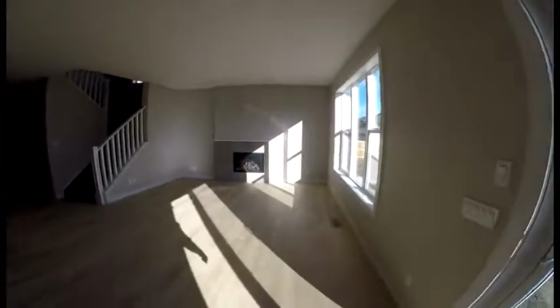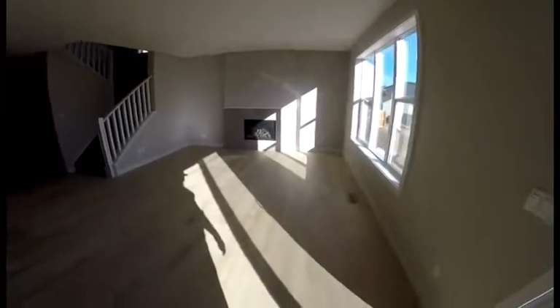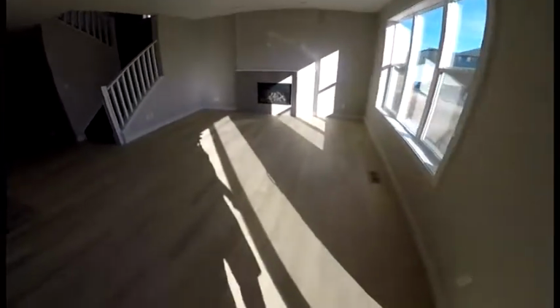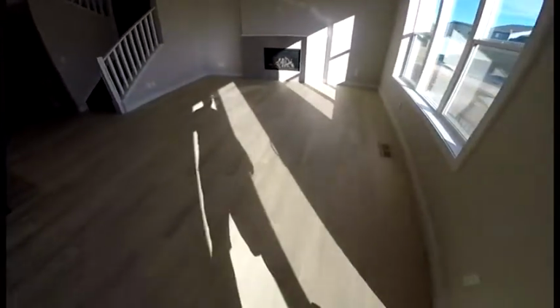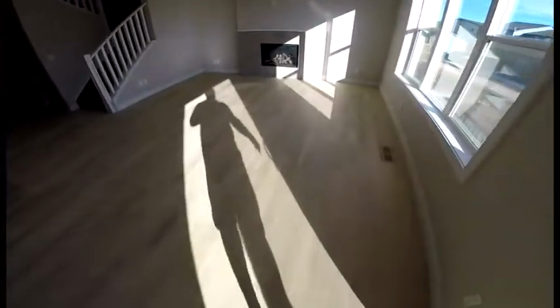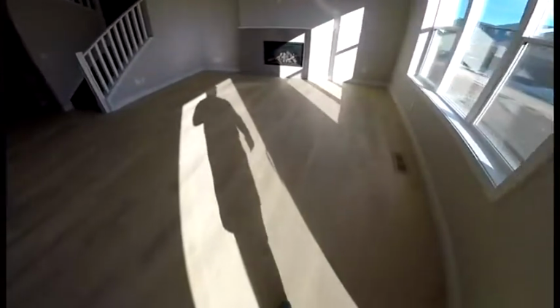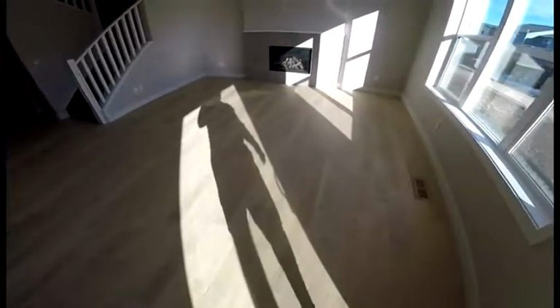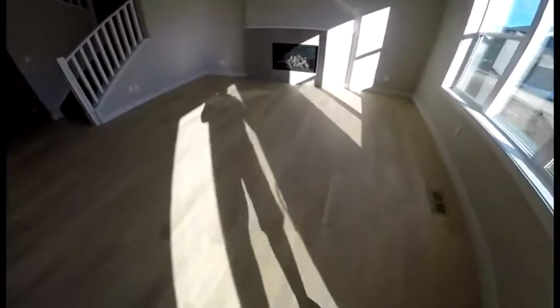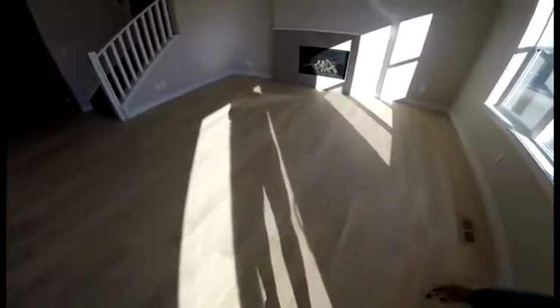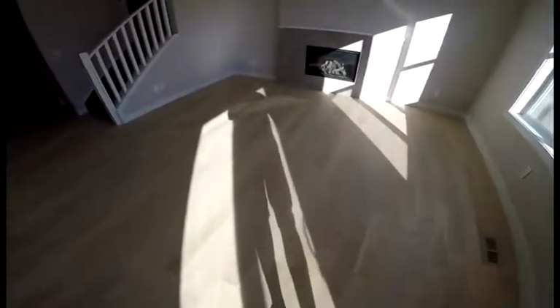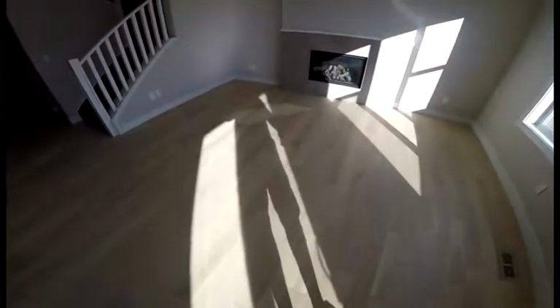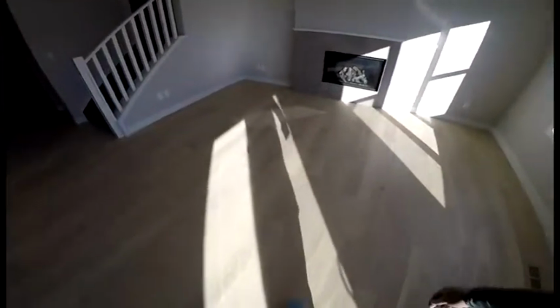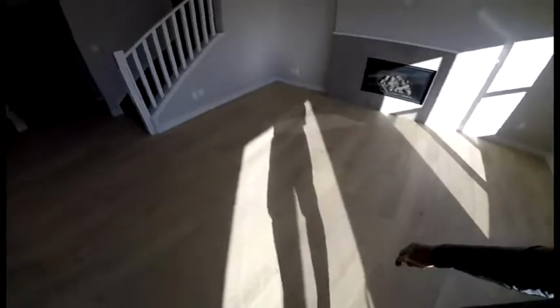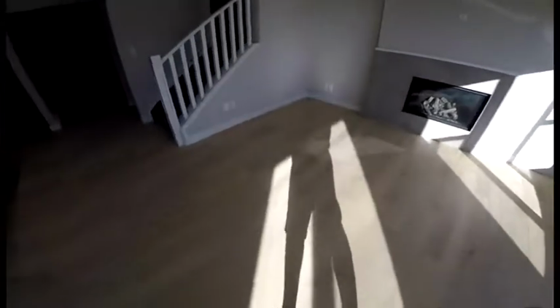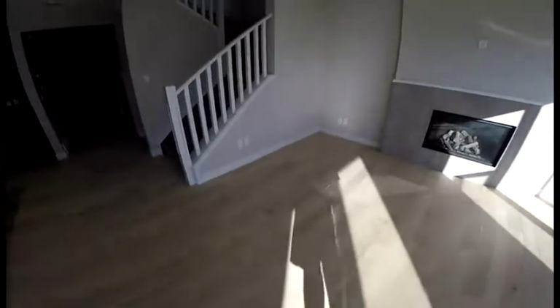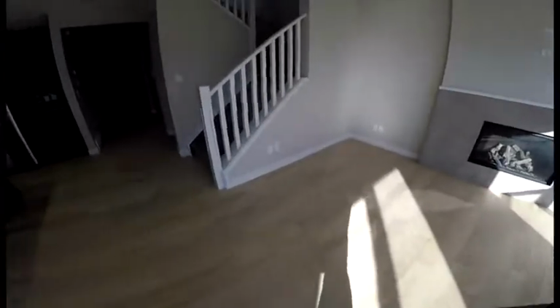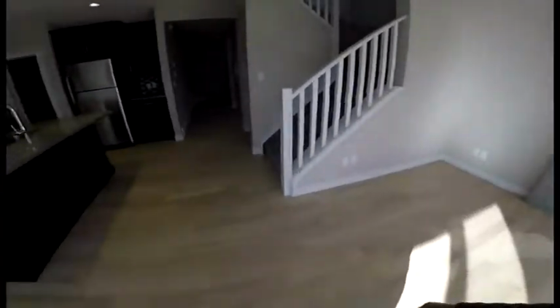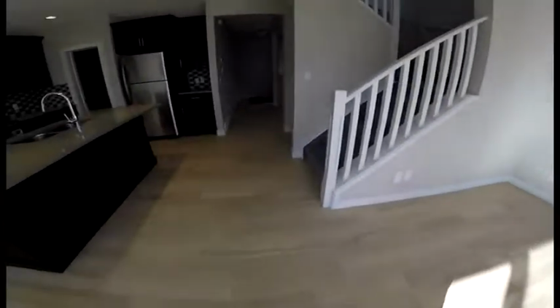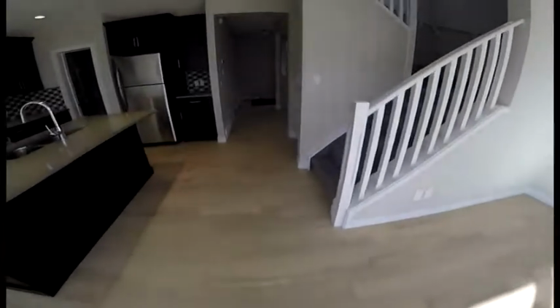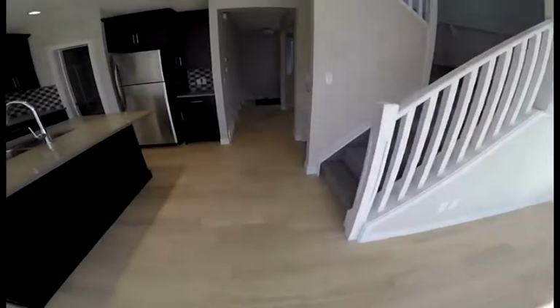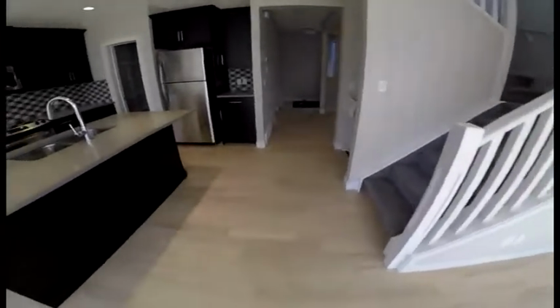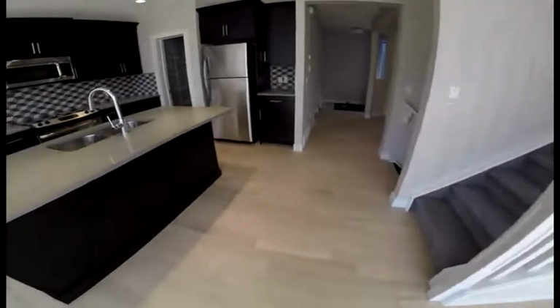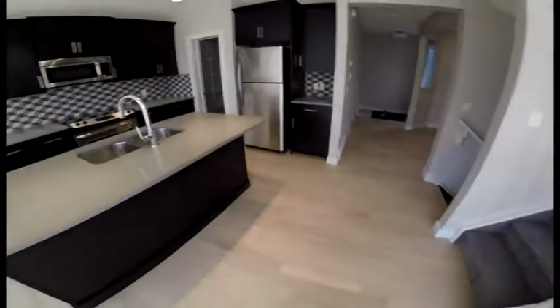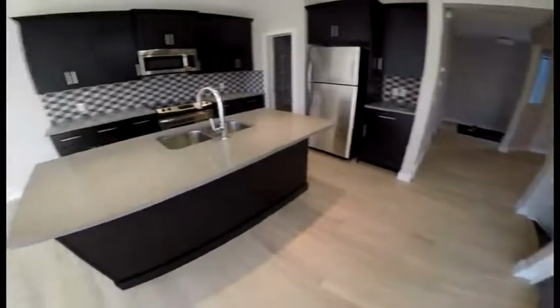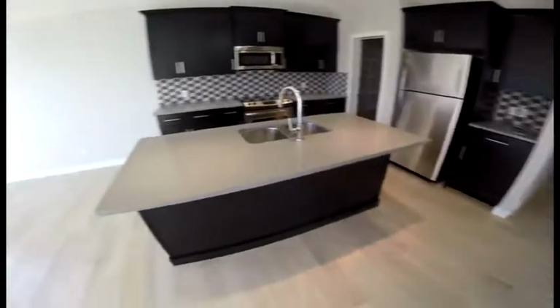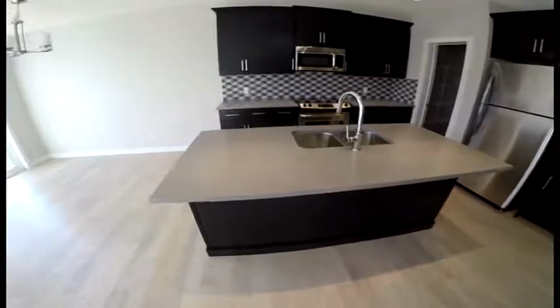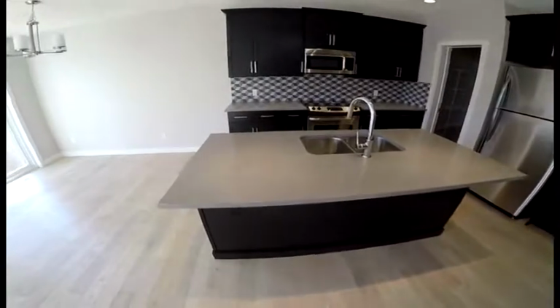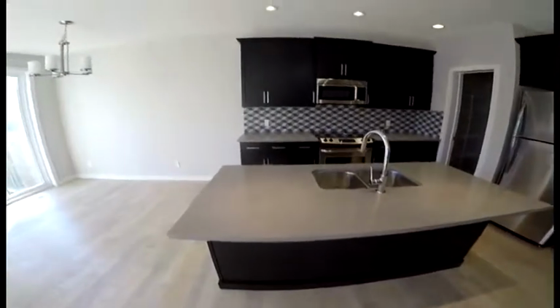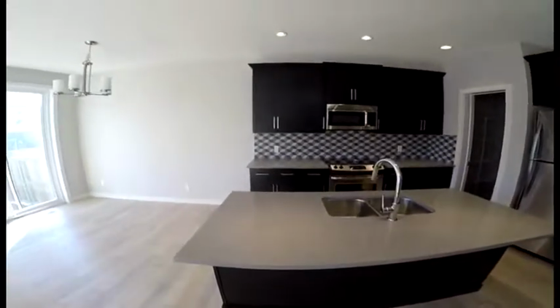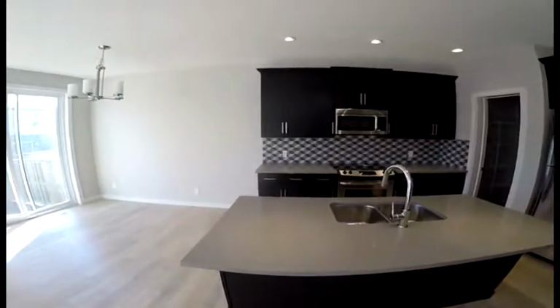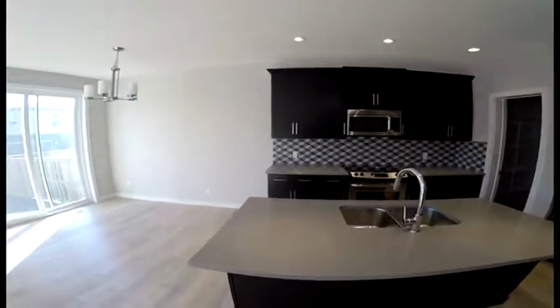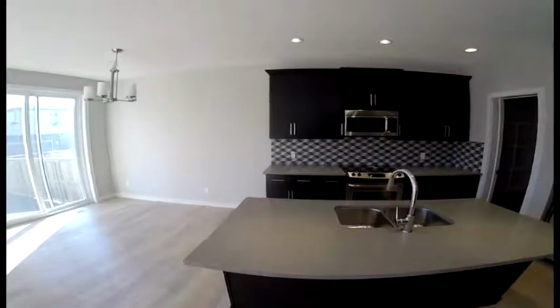This is real hardwood. You can see the natural color — it's a nice light, maybe even bleached or pickled, they would call it. Pickled hardwood. And you've got quartz countertops on all your counters.